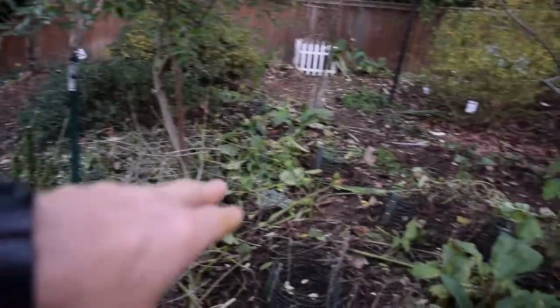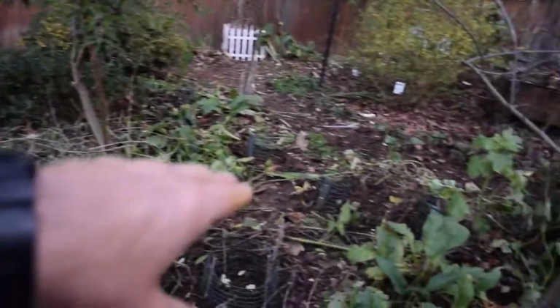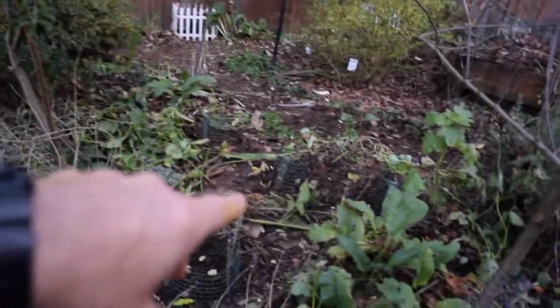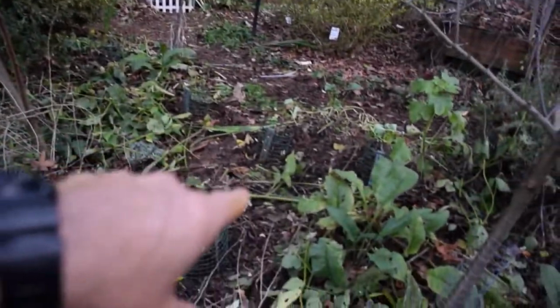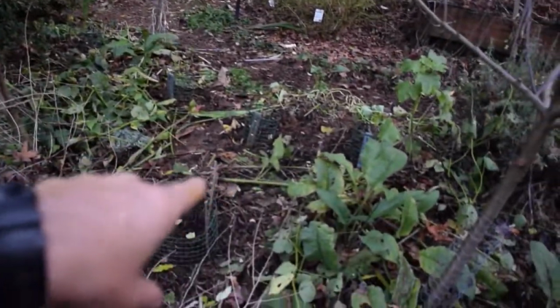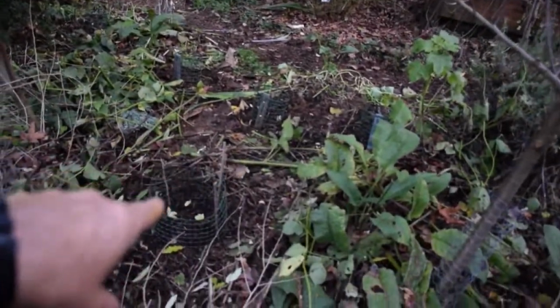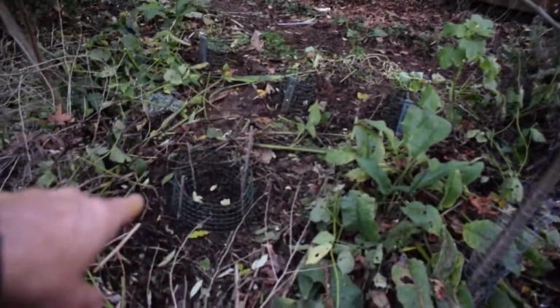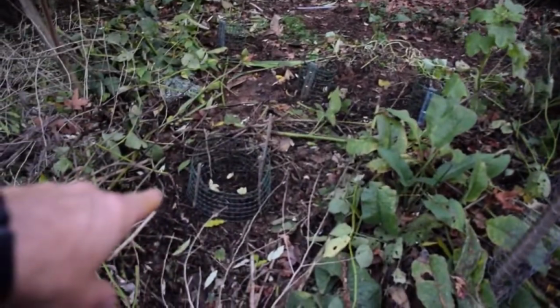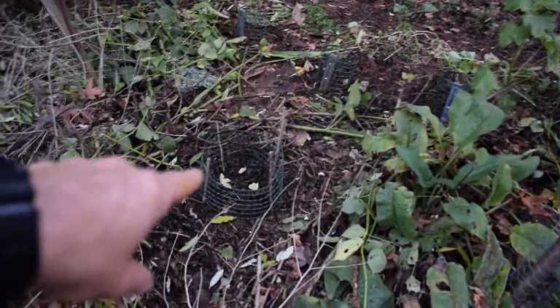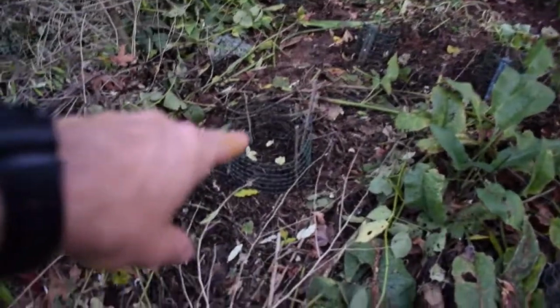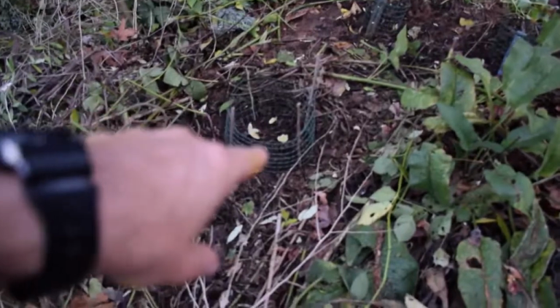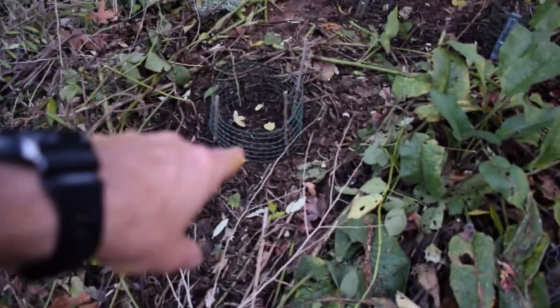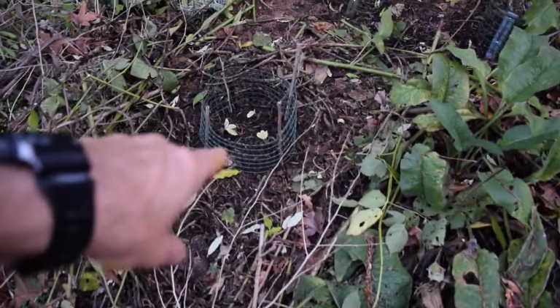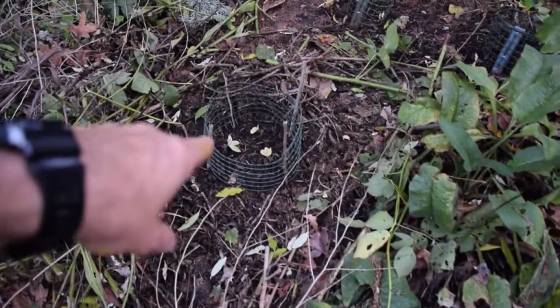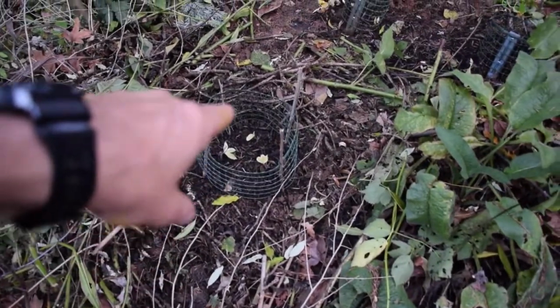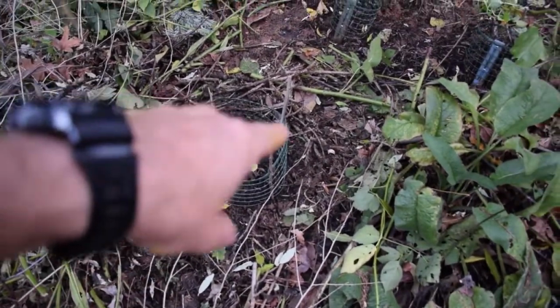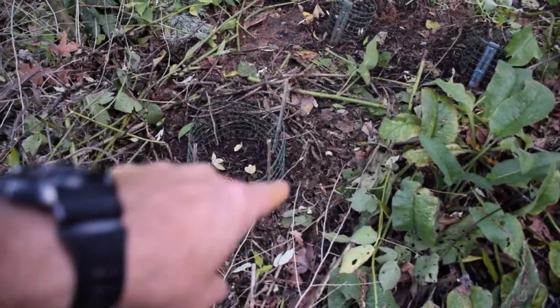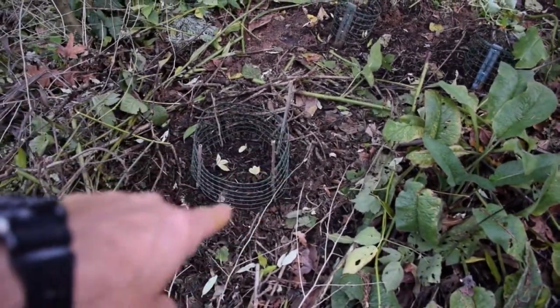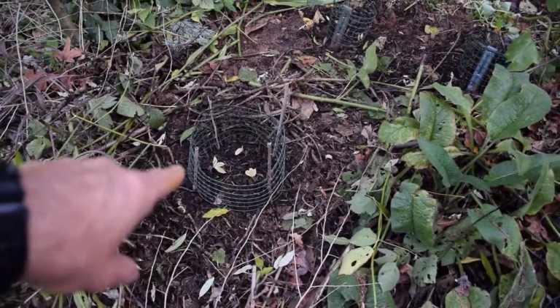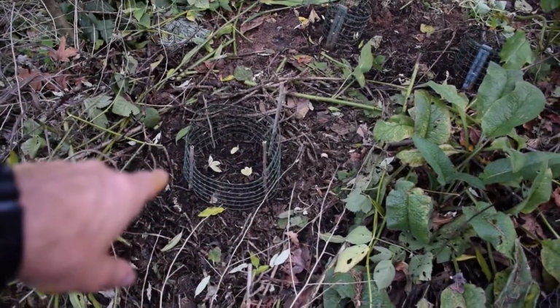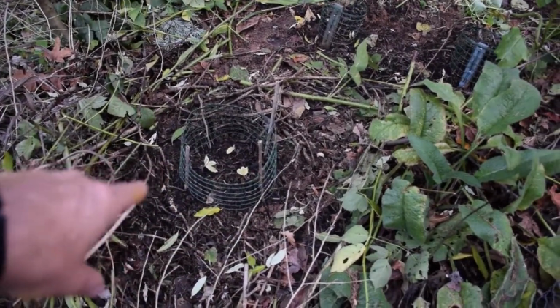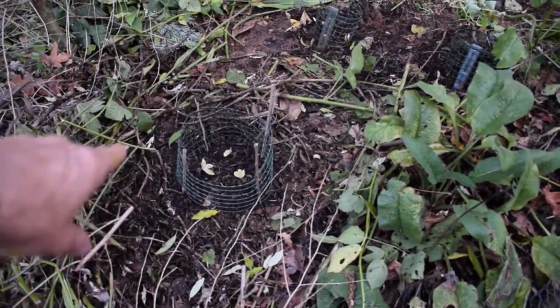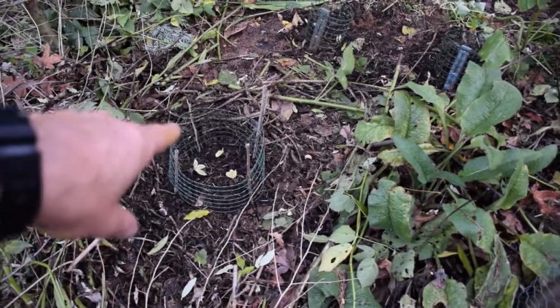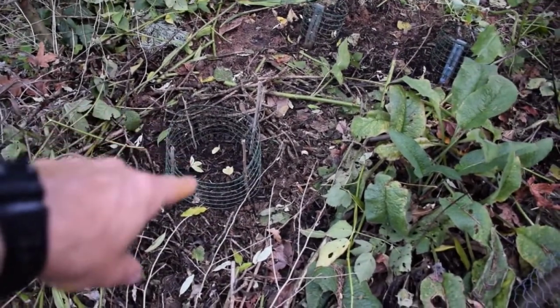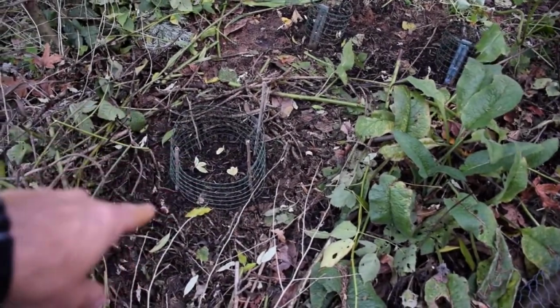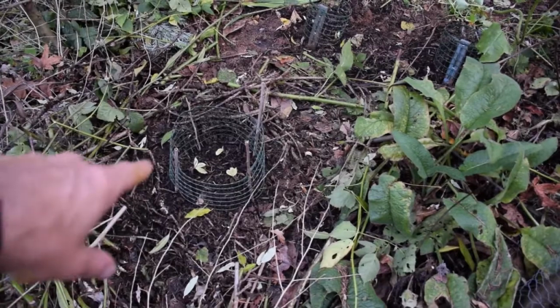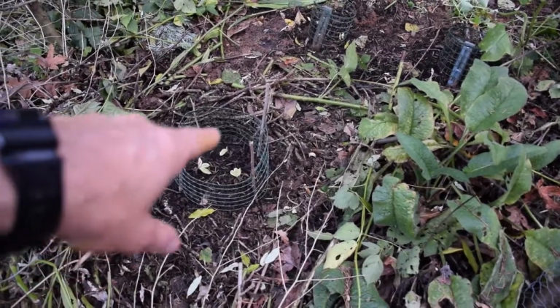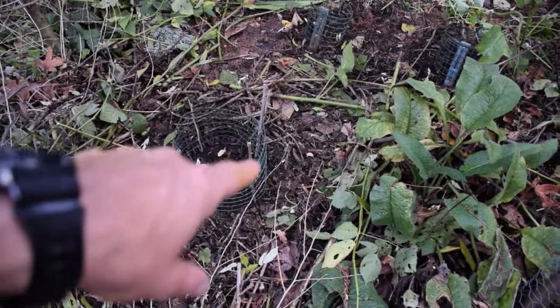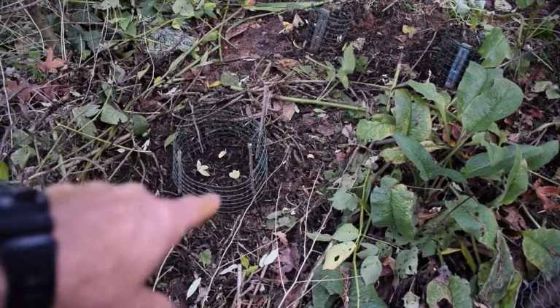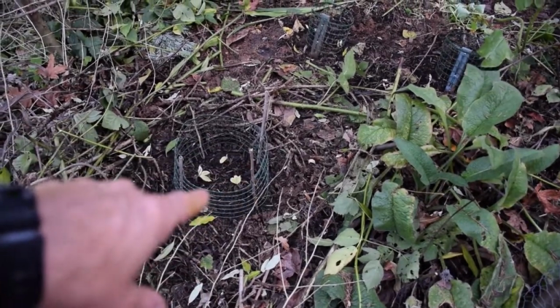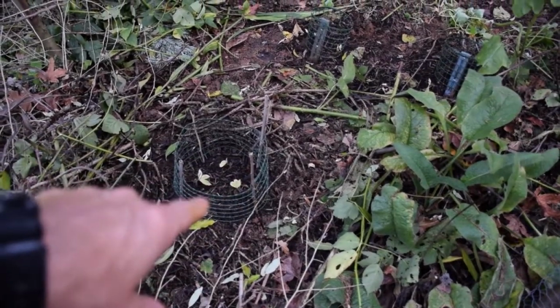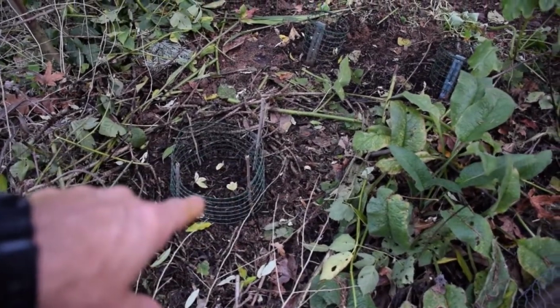And then on the front side here, put it into this little area — that's the variegated weigela. About four of them in there, just in case one or two of them die, we'll still have a couple that take root.